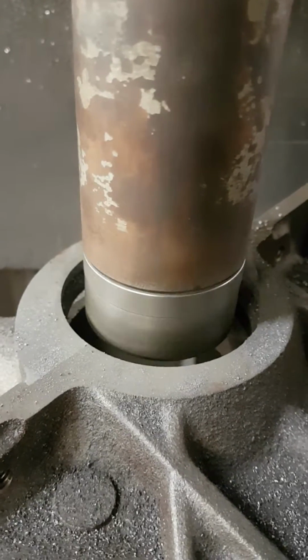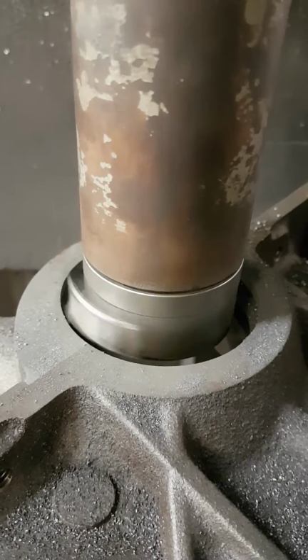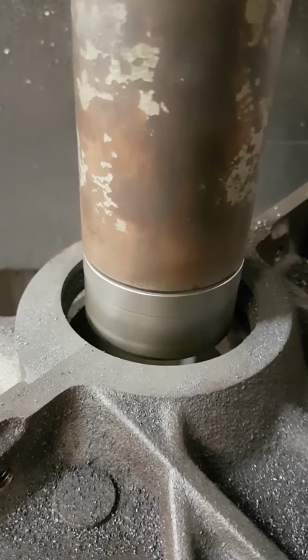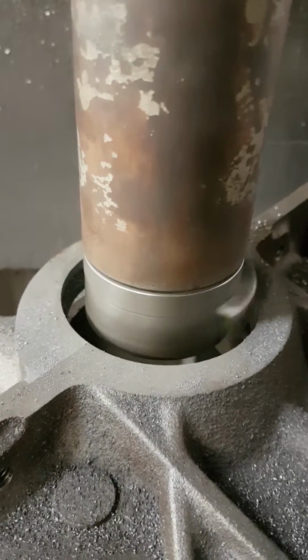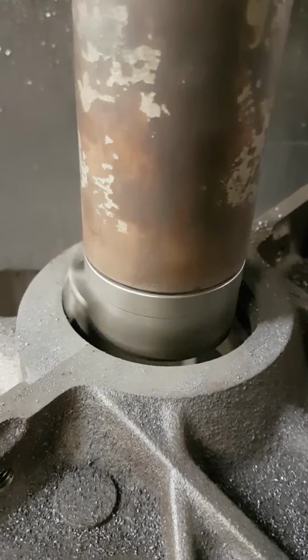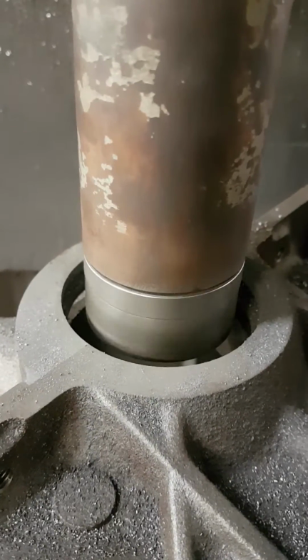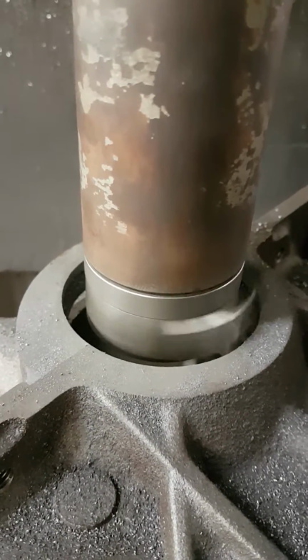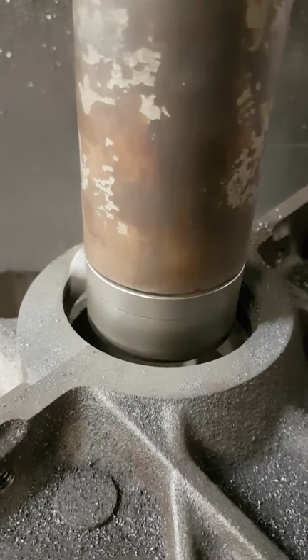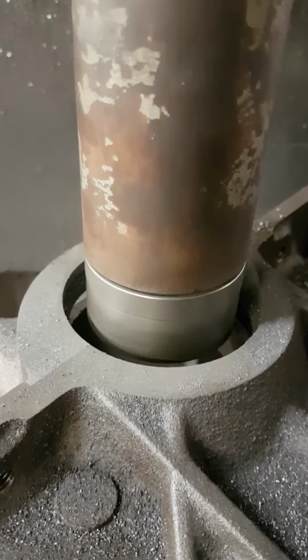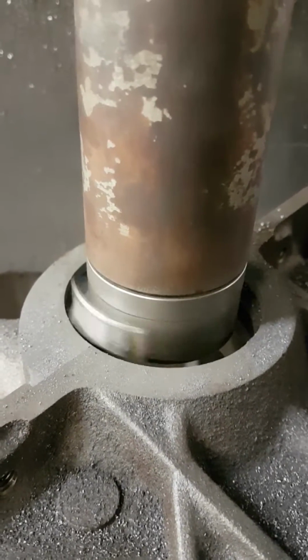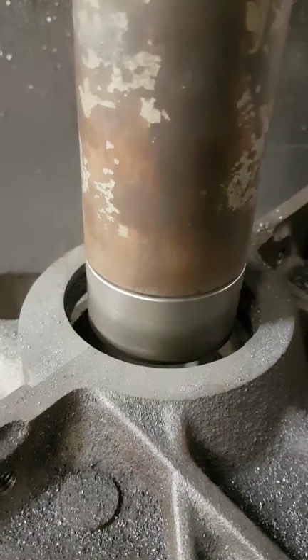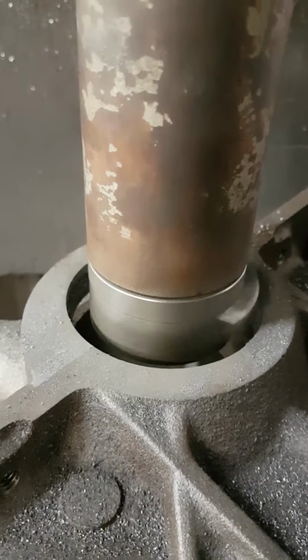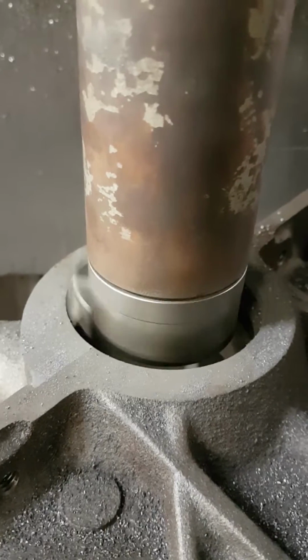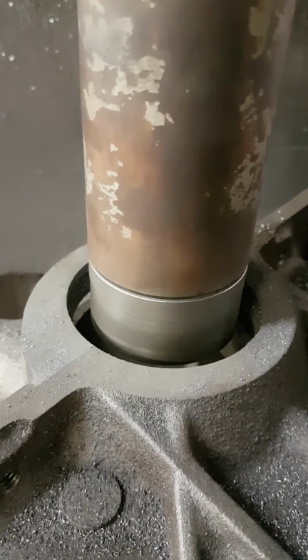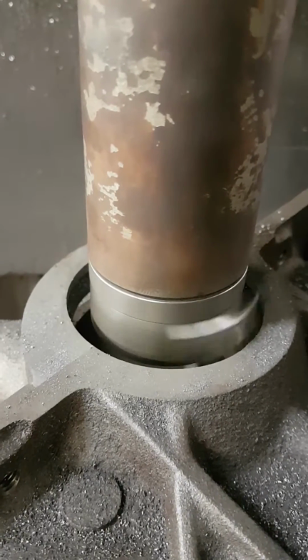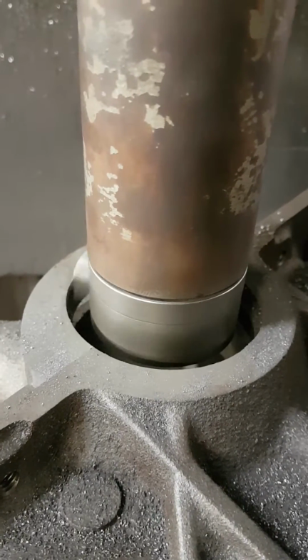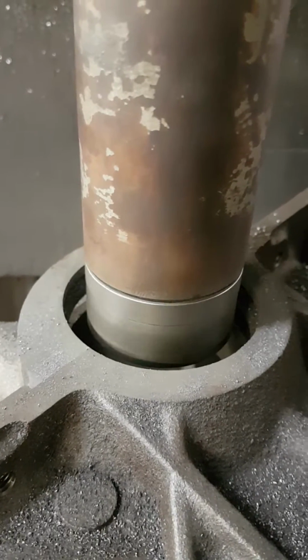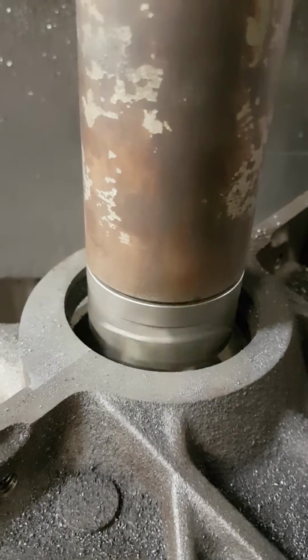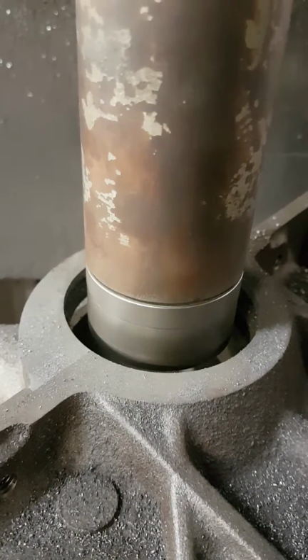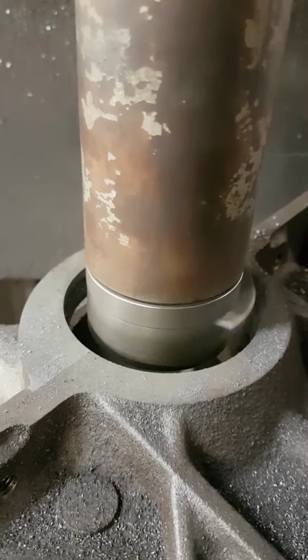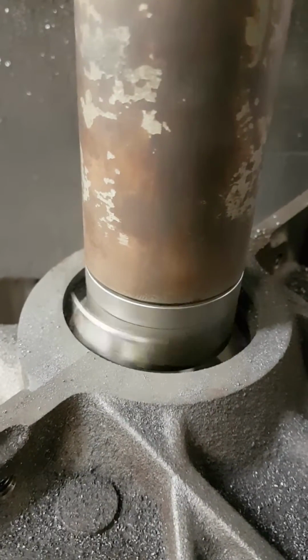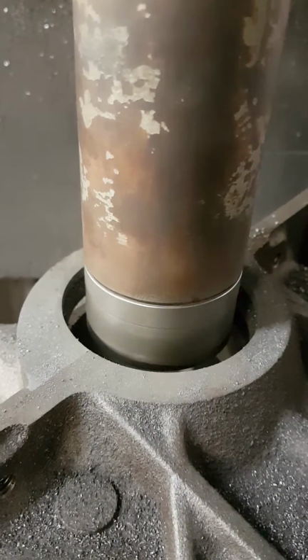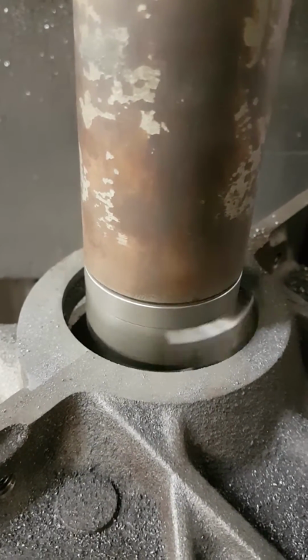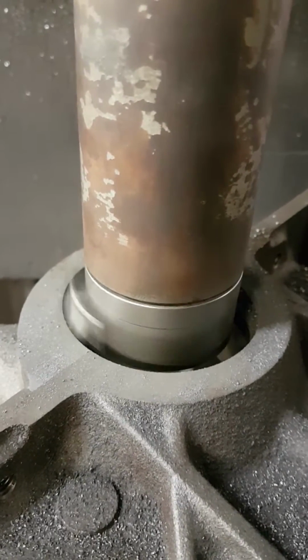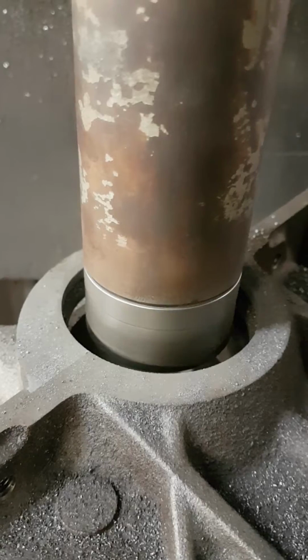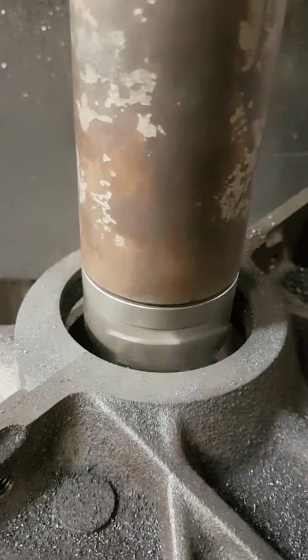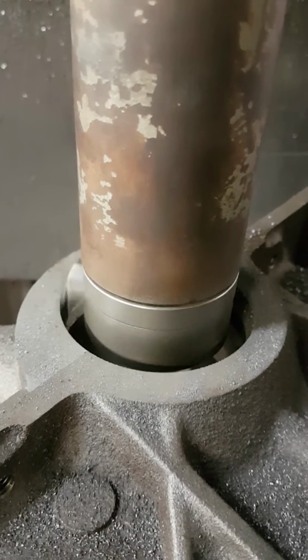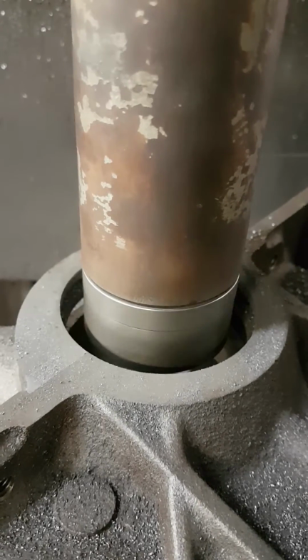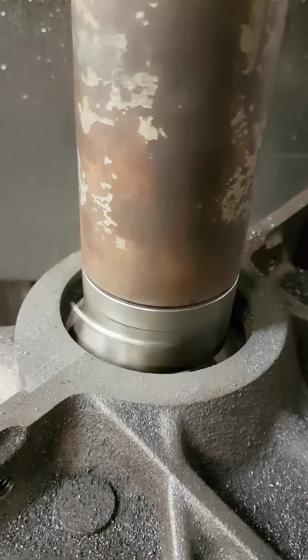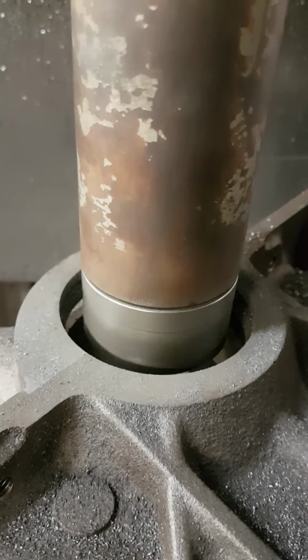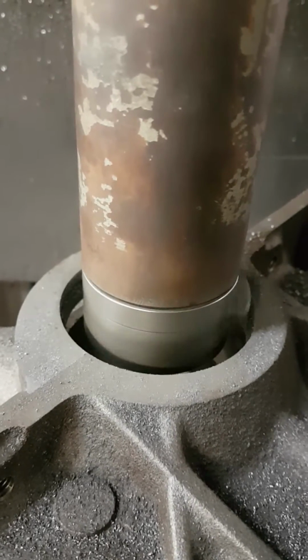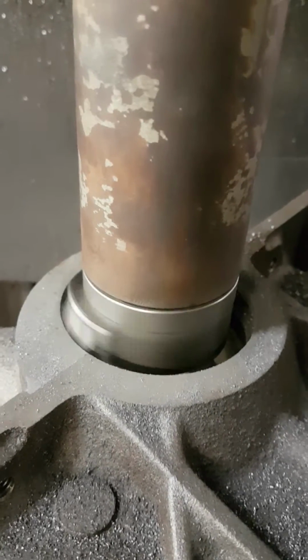It's only taking a very small cut. I've taken a couple of 1mm cuts here already, so this is only the last tenth of a thou, twelfth of a thou cut to finish the diameter to the correct dimension.